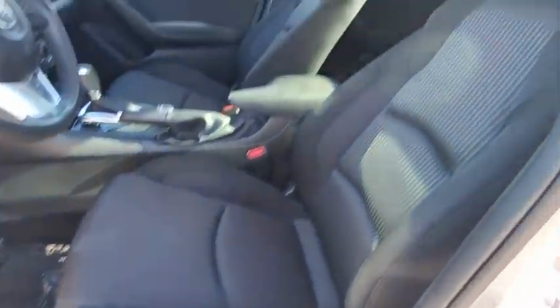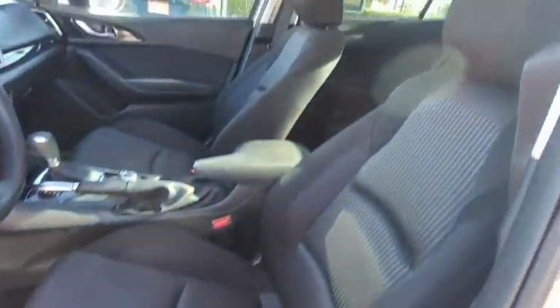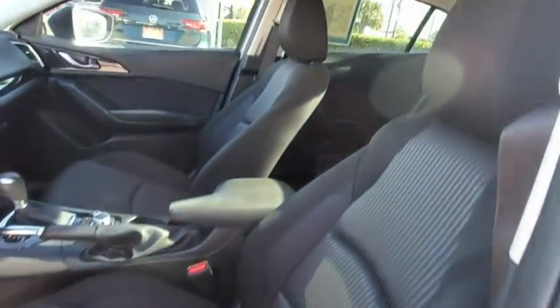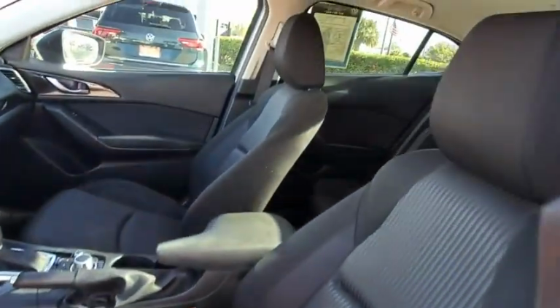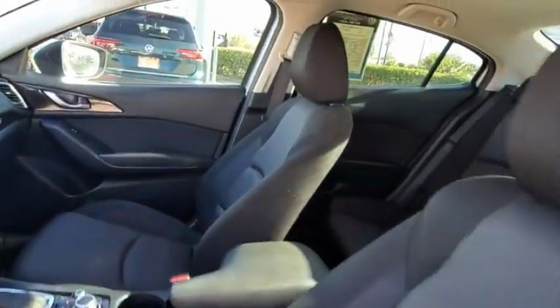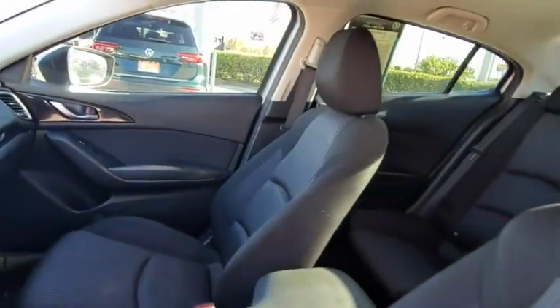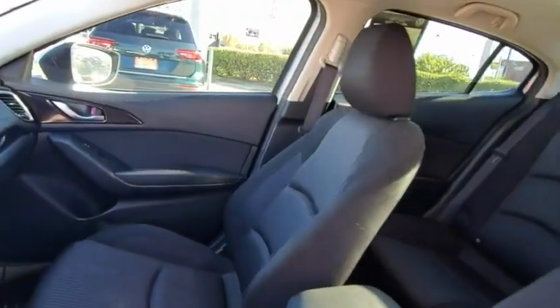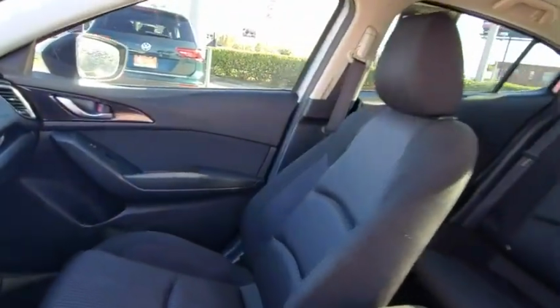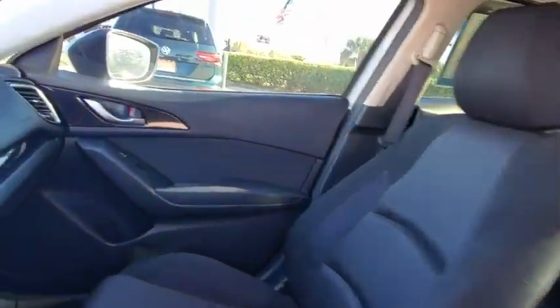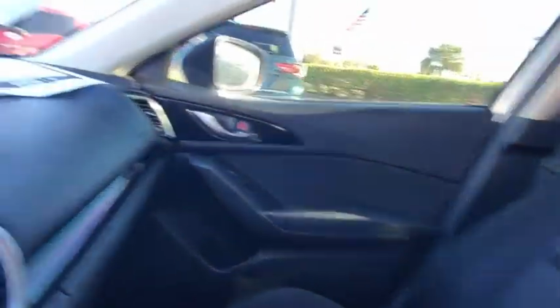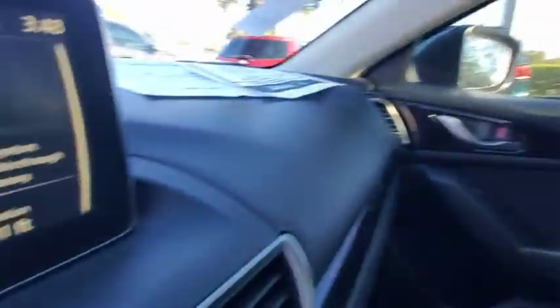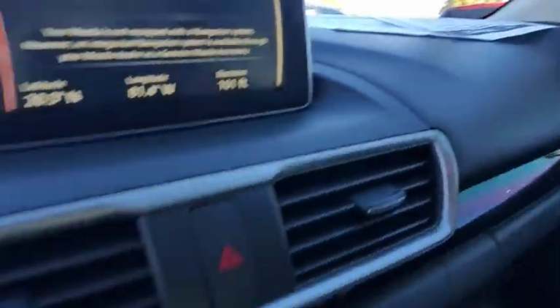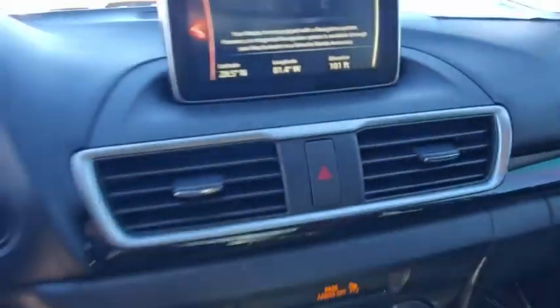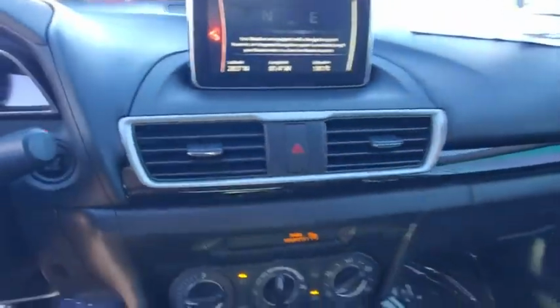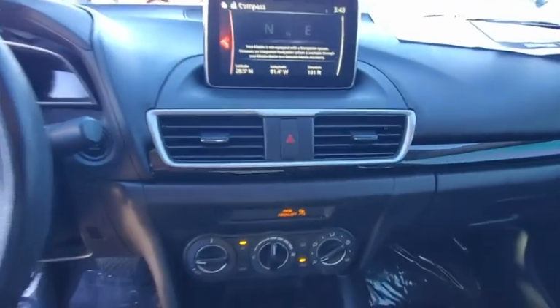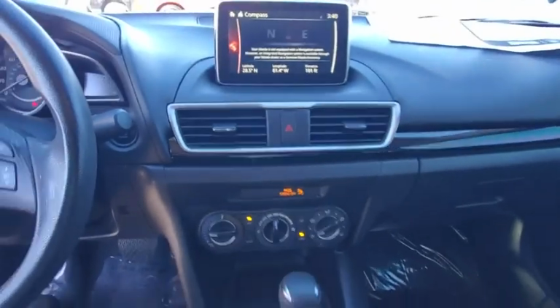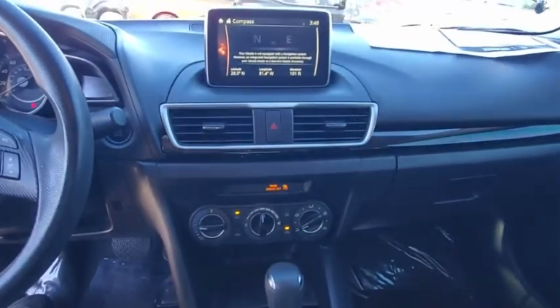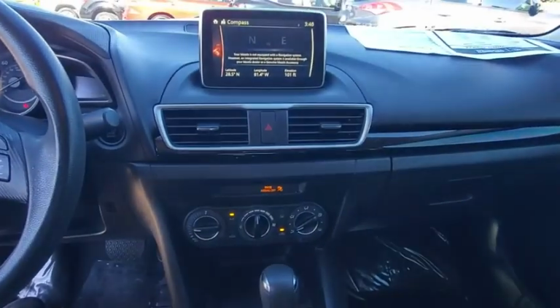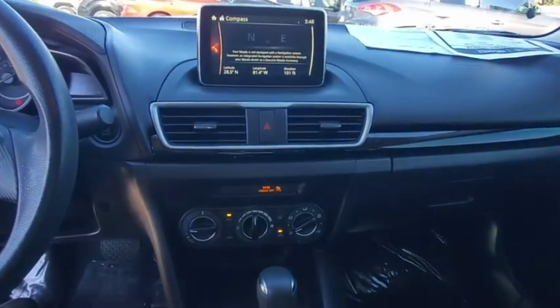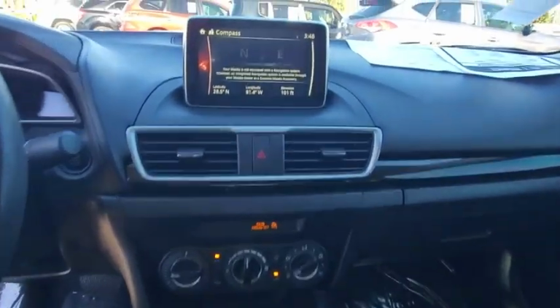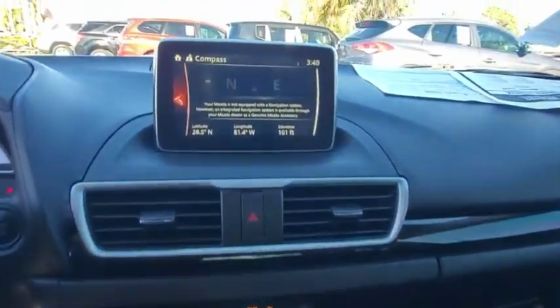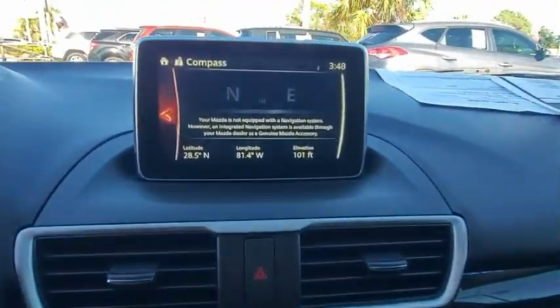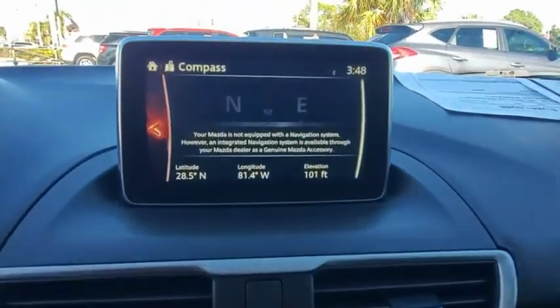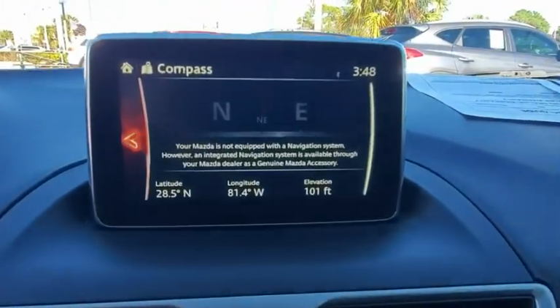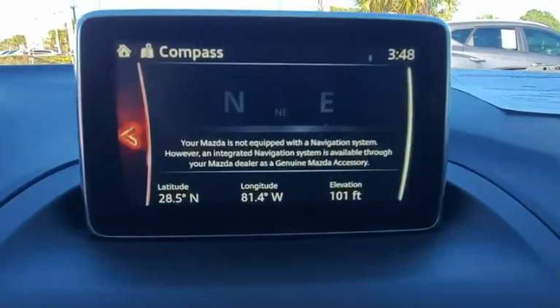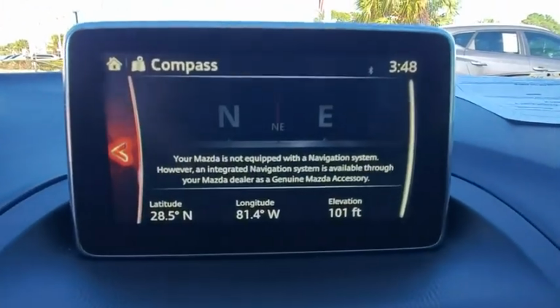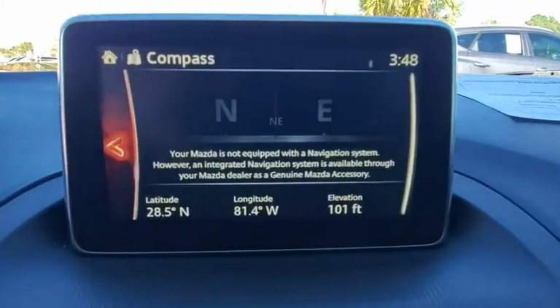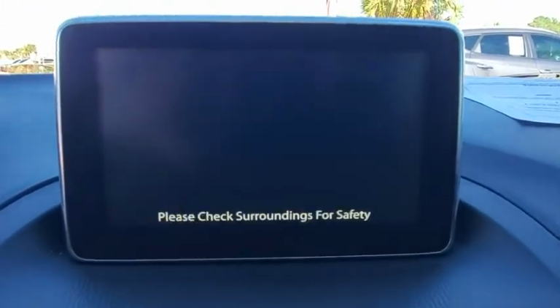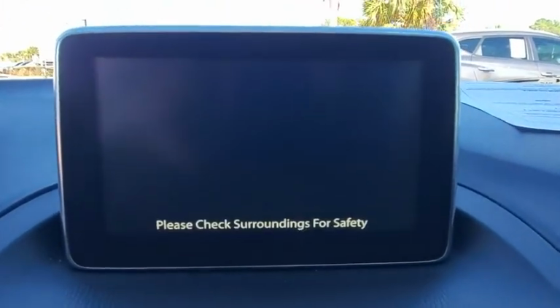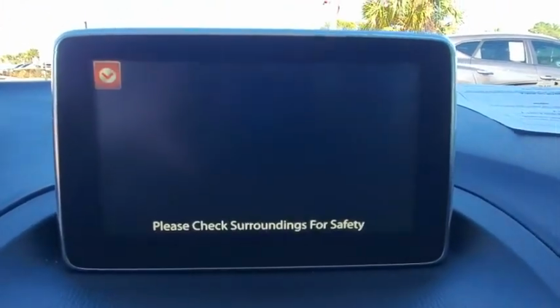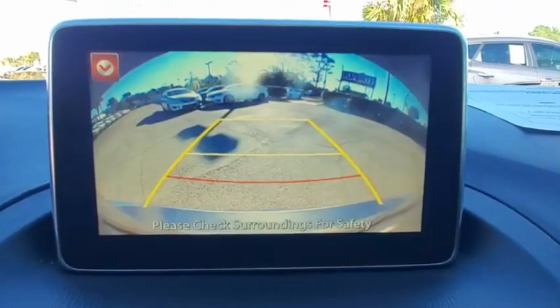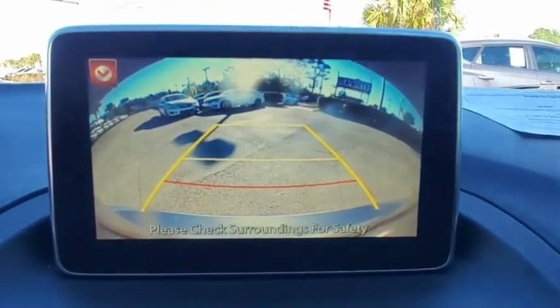Panic alarm, front bucket seats, cloth seat trim, driver vanity mirror, front reading lamps, tilt steering wheel, passenger vanity mirror, speed control.